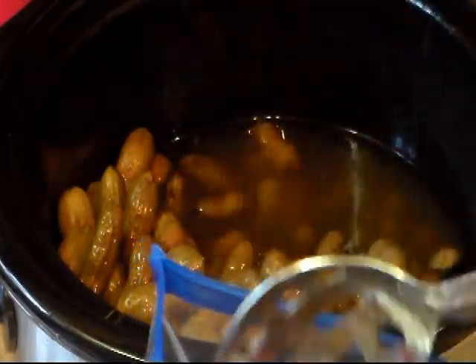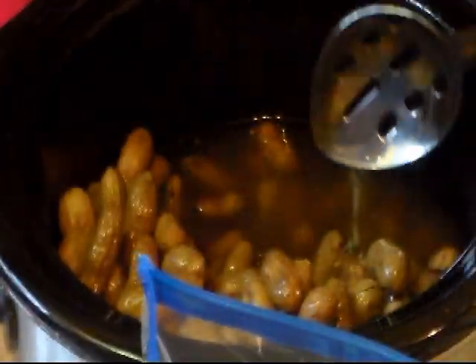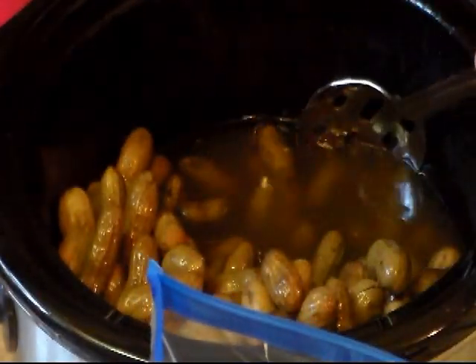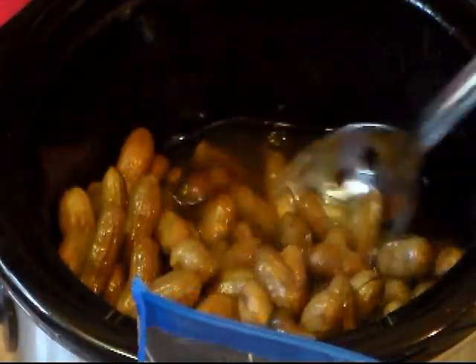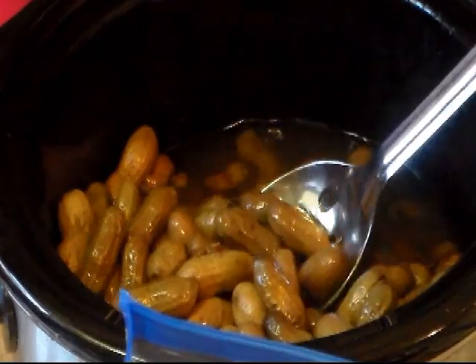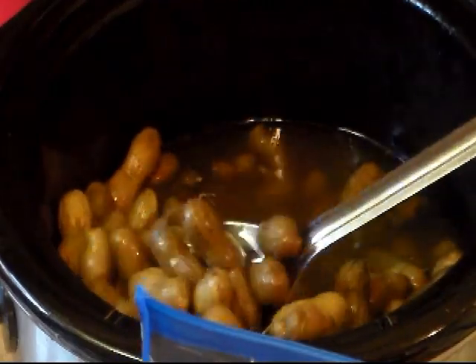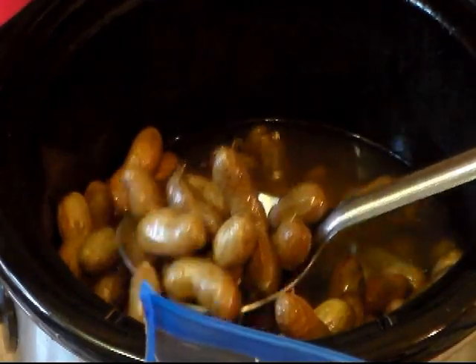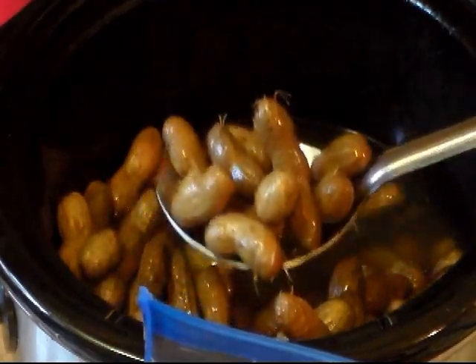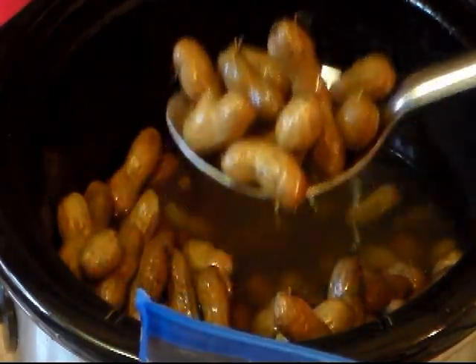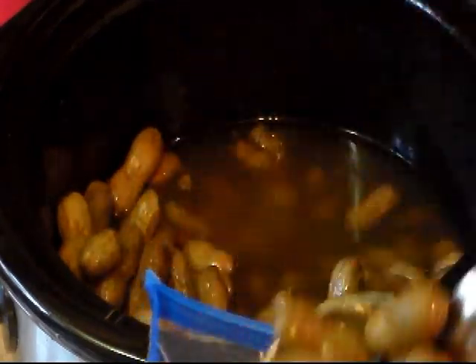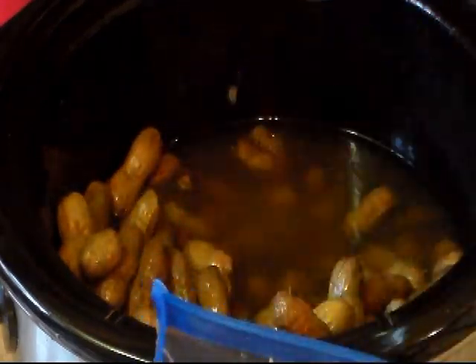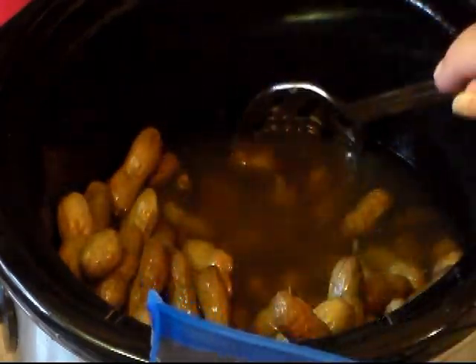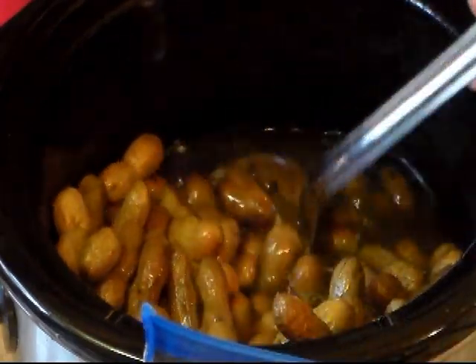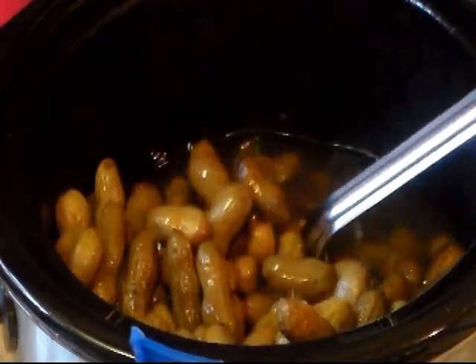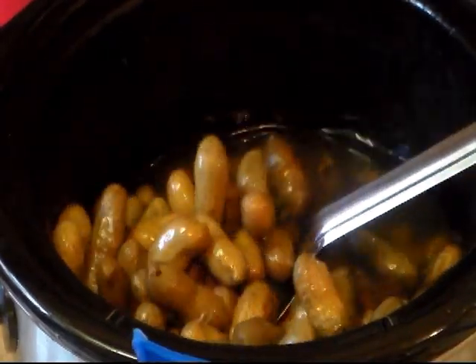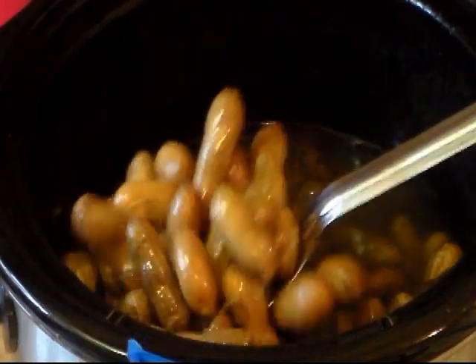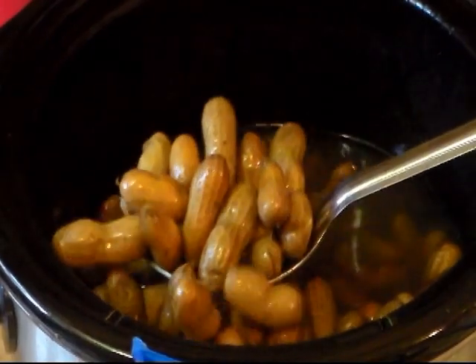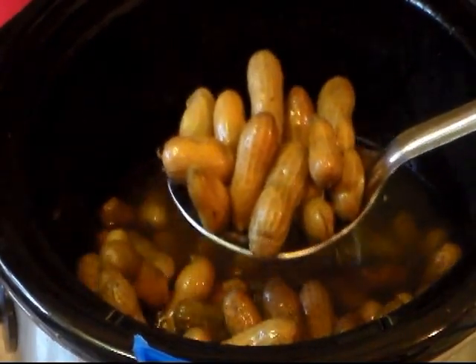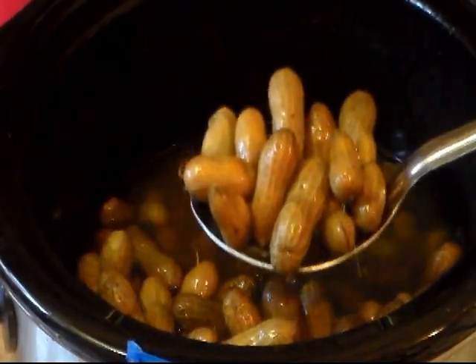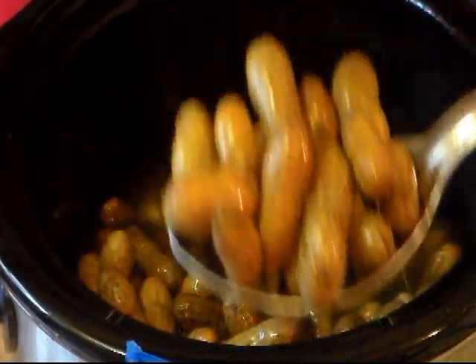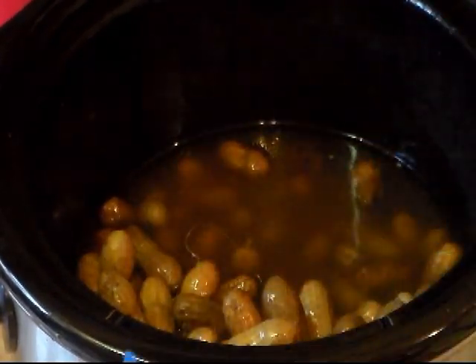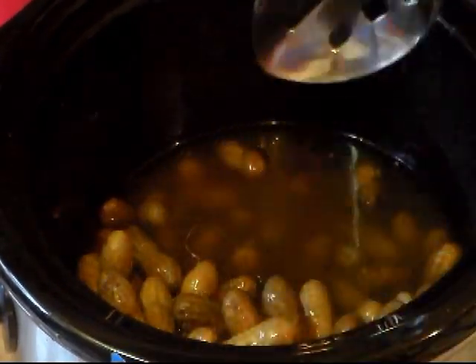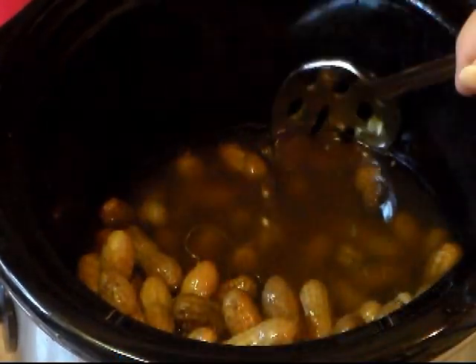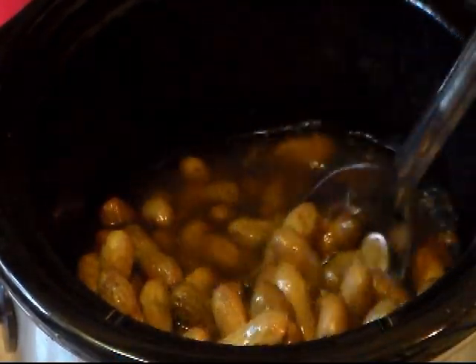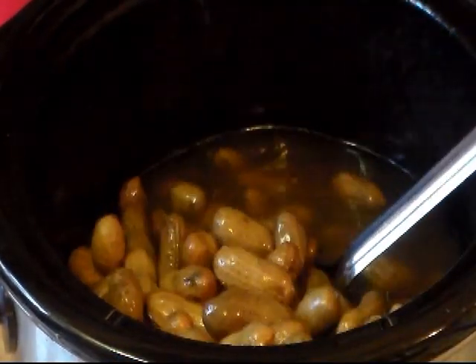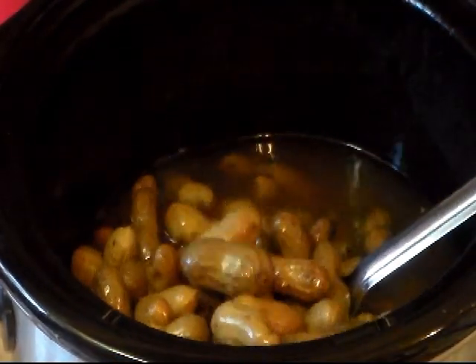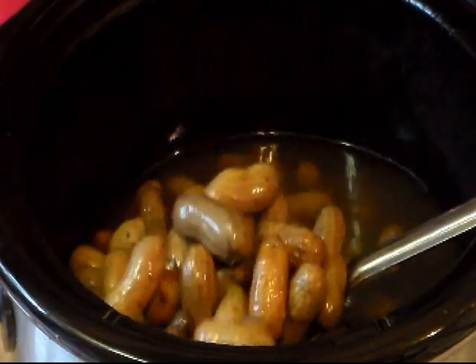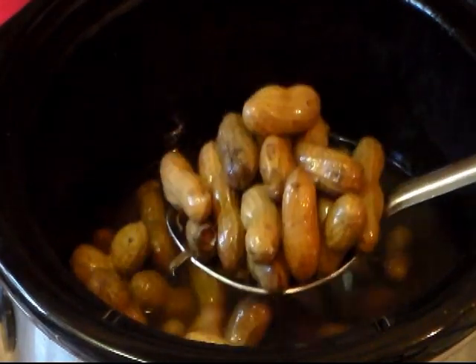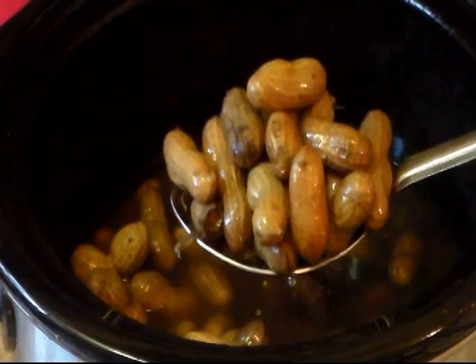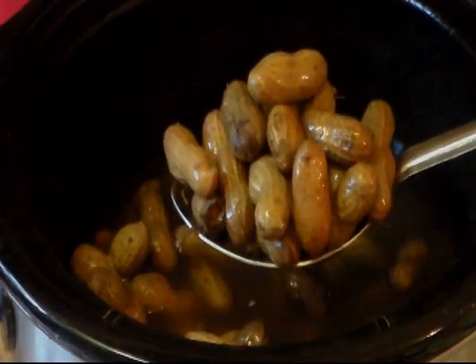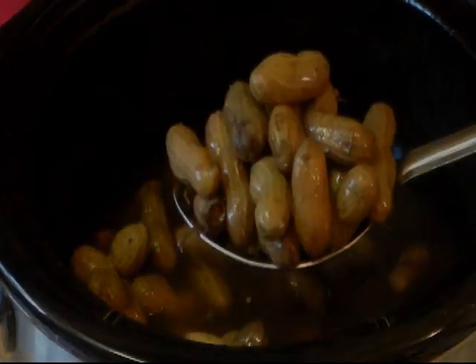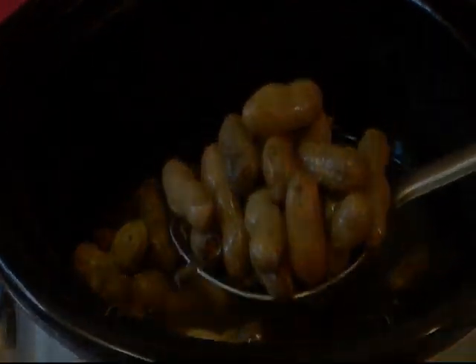So do you like boiled peanuts? Let me know. You can also cook them on top of your stove. Thanks for watching and until my next video, I hope you enjoy. Bye y'all.